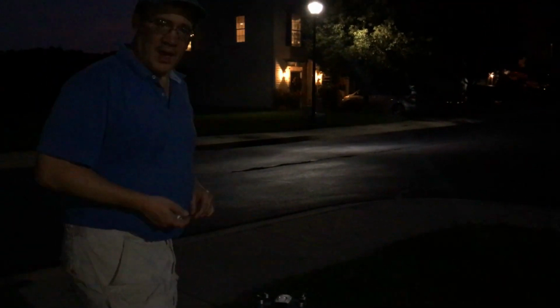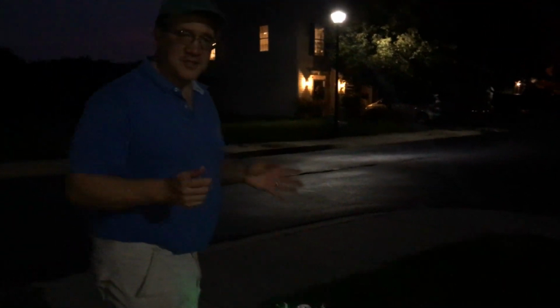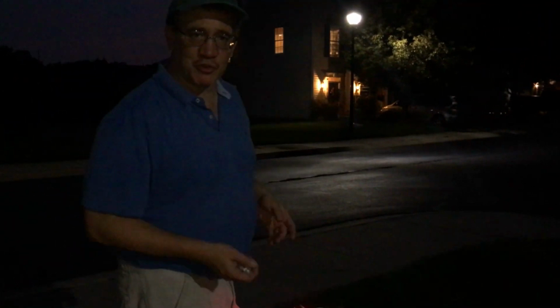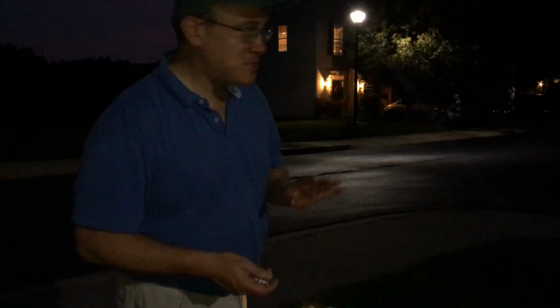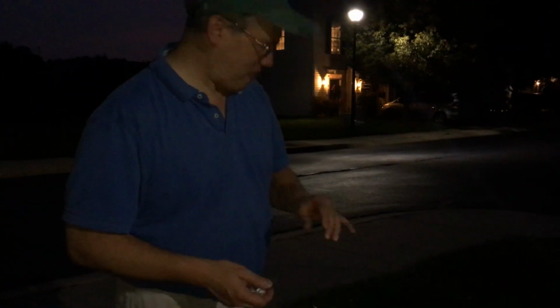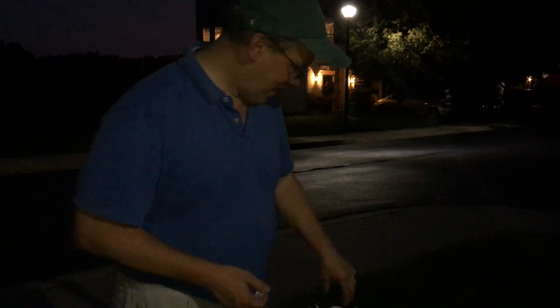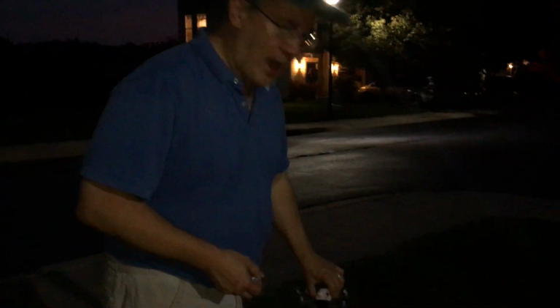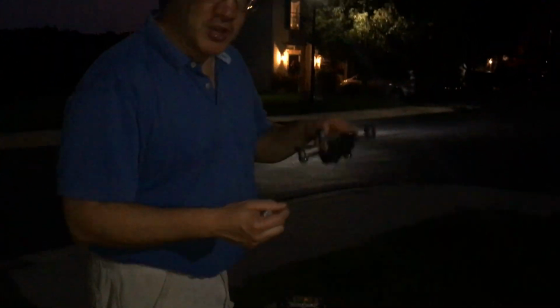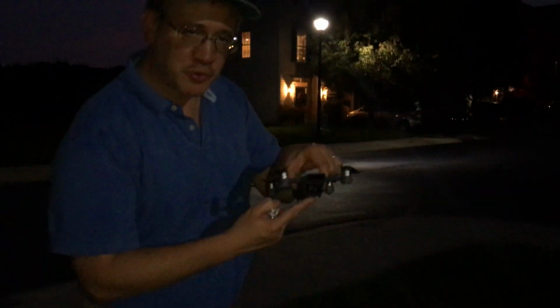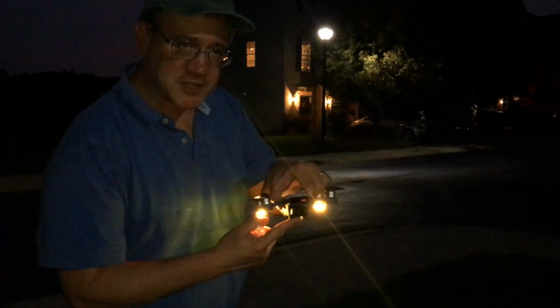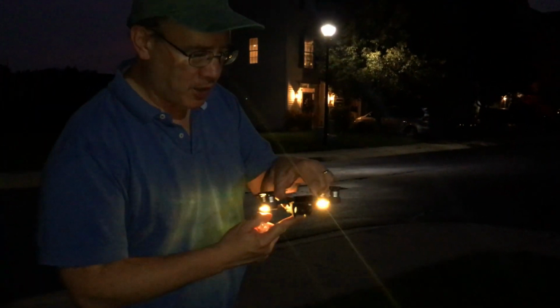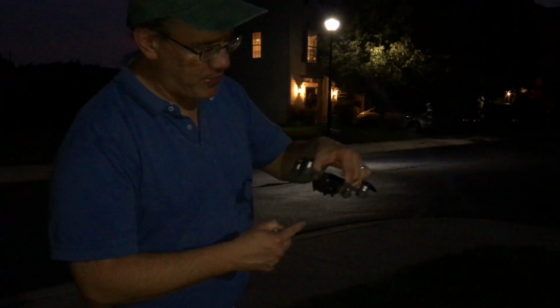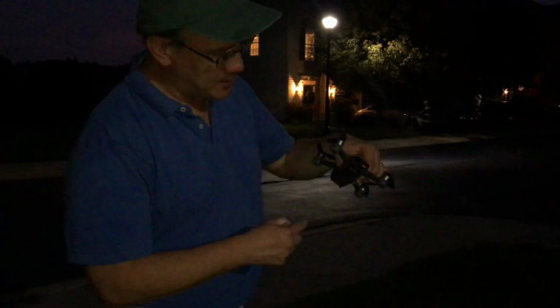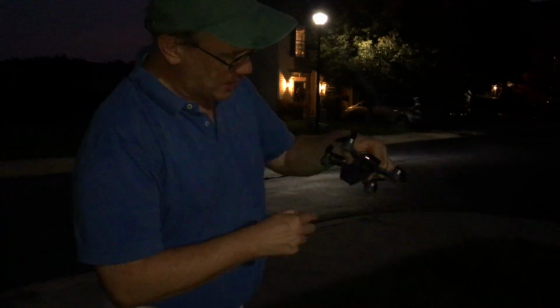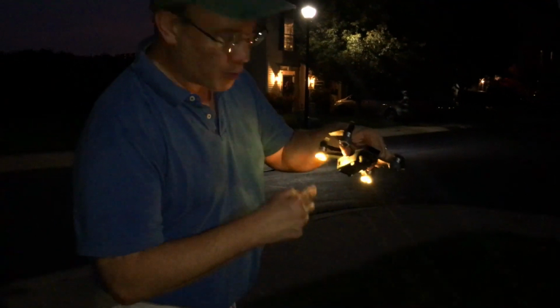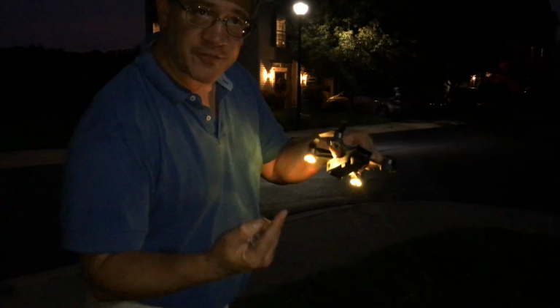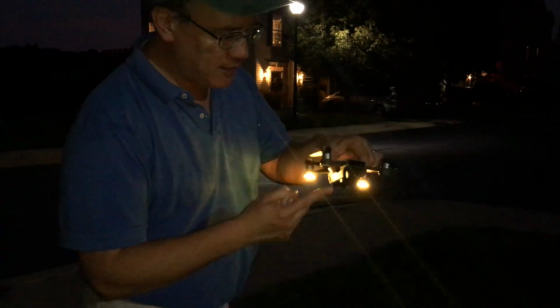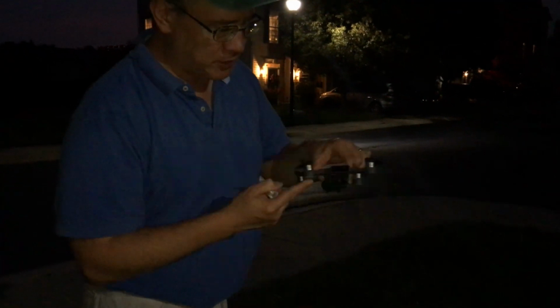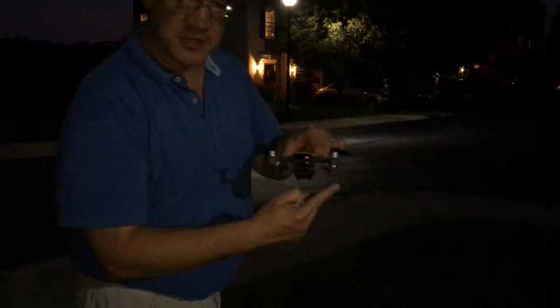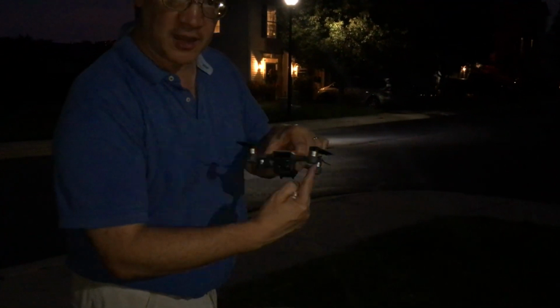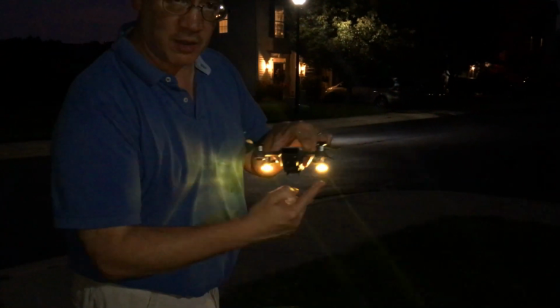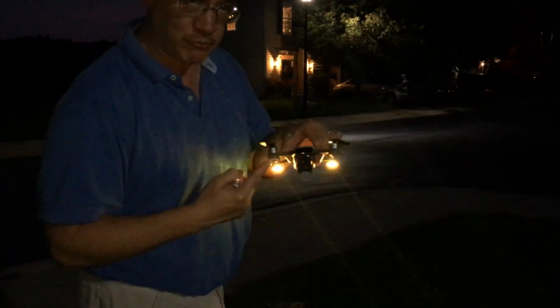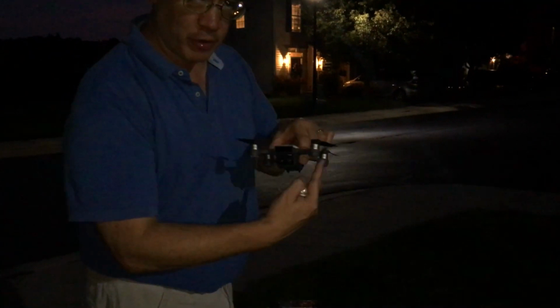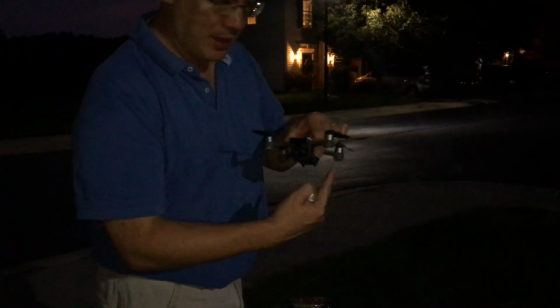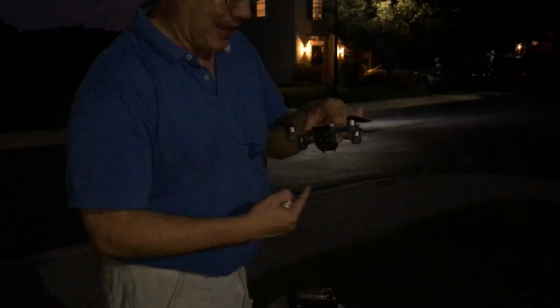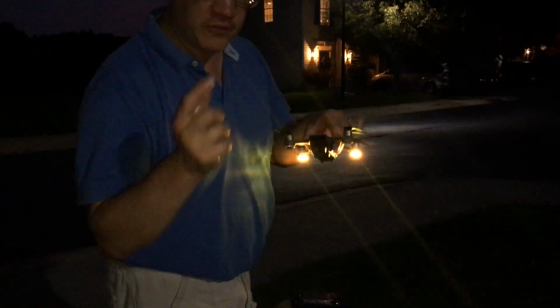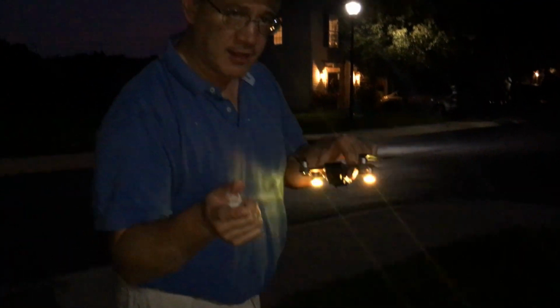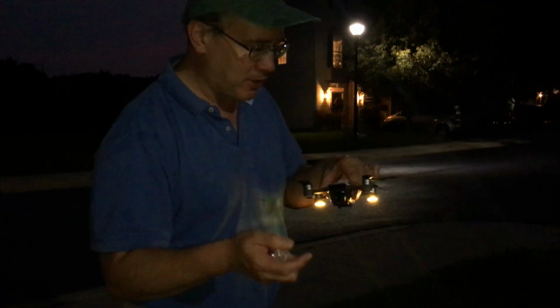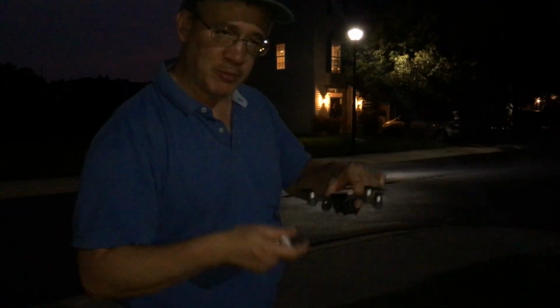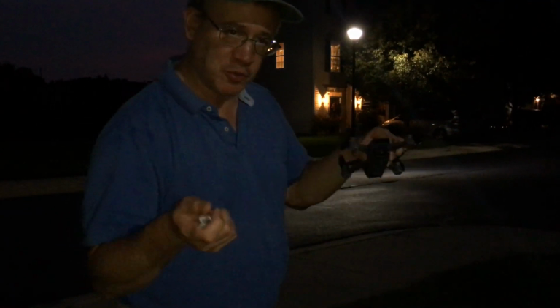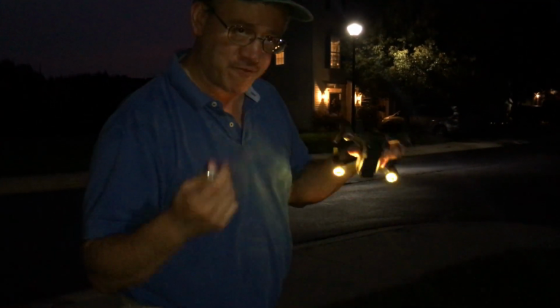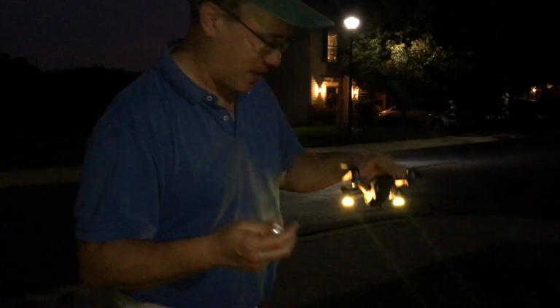Hey guys, Tom the Drone here. I have an issue with my Spark — when it's flying, the front lights do not come on when I'm recording. If you've got that problem, I'm going to show you a way to fix that.